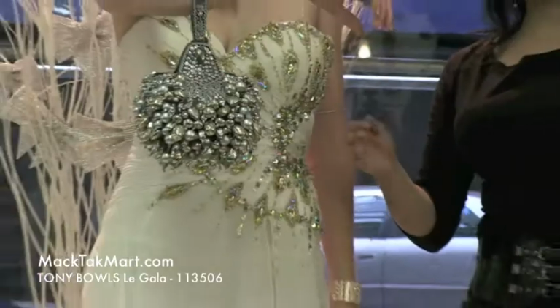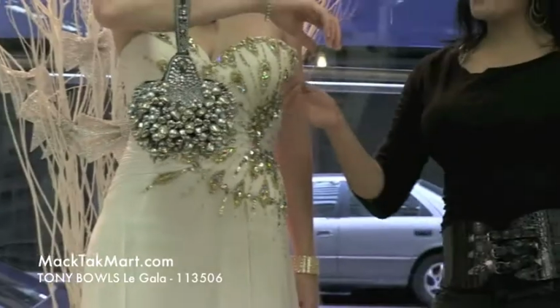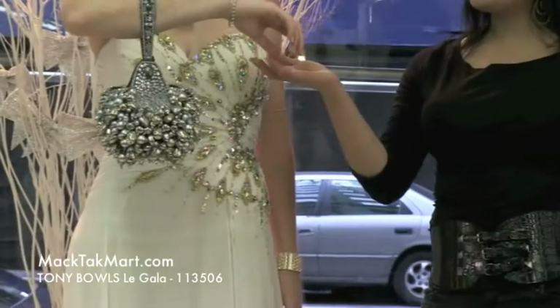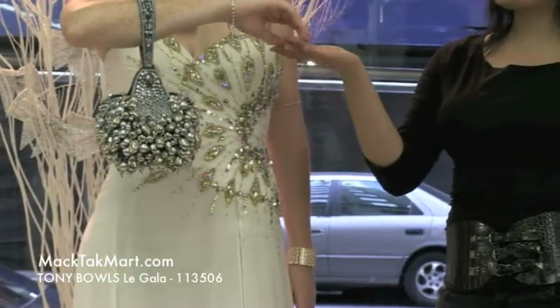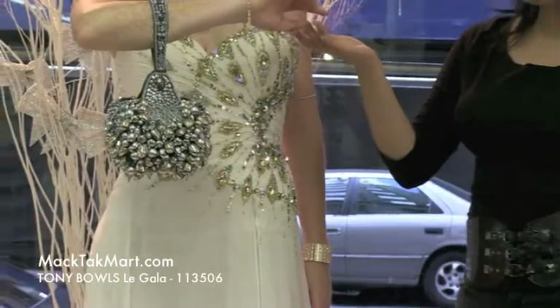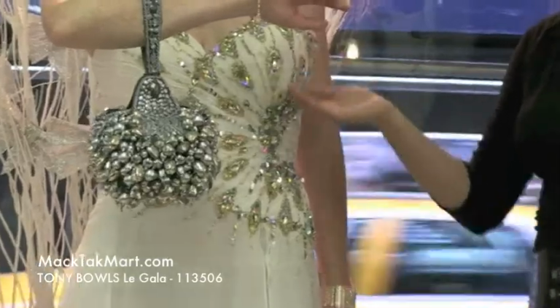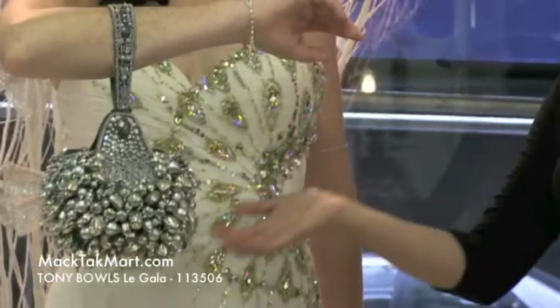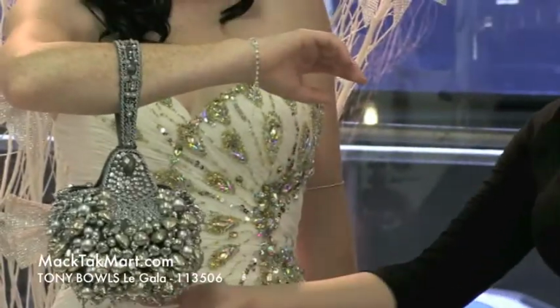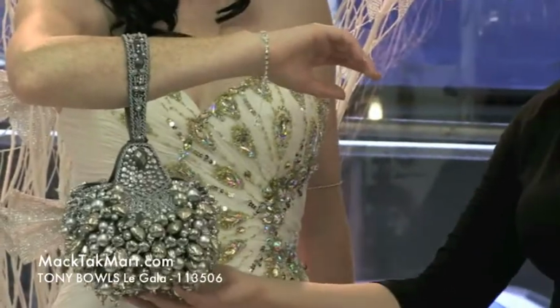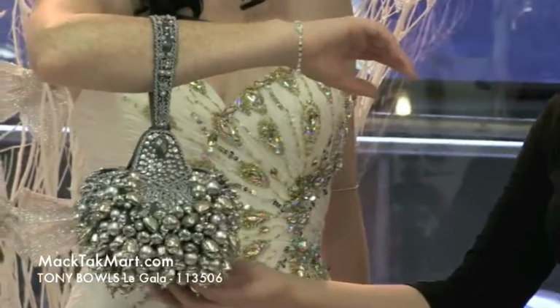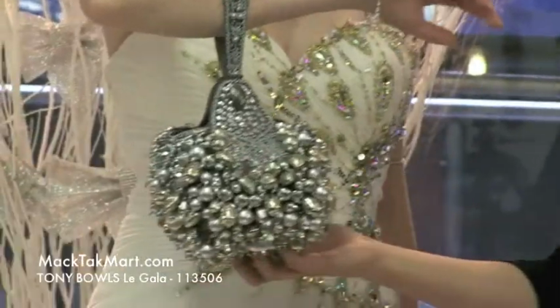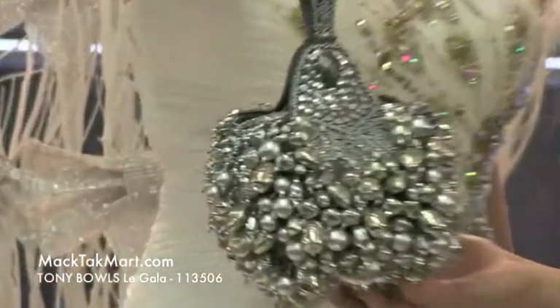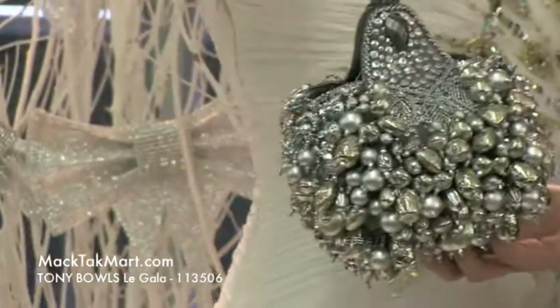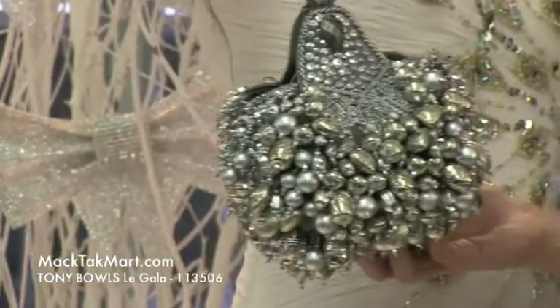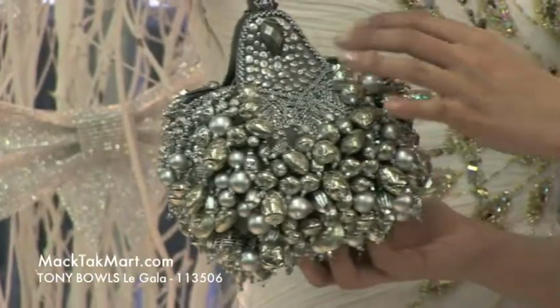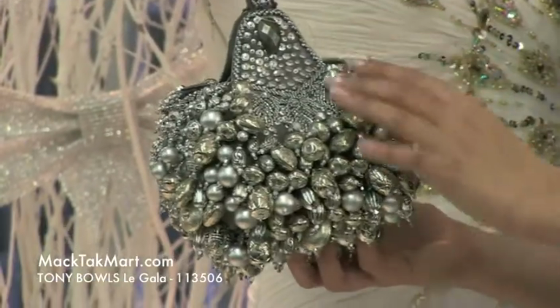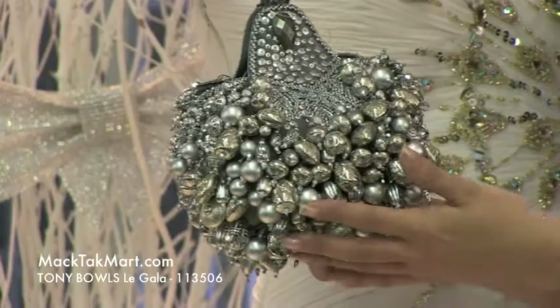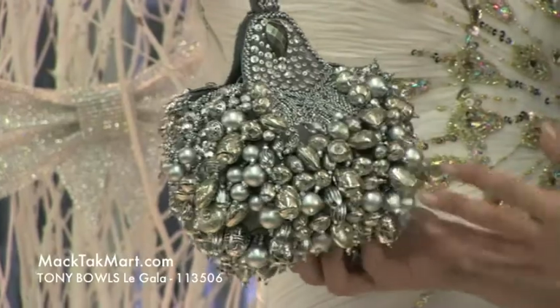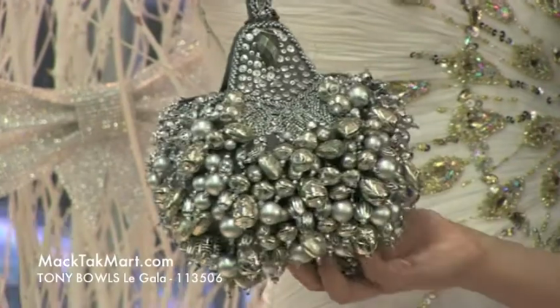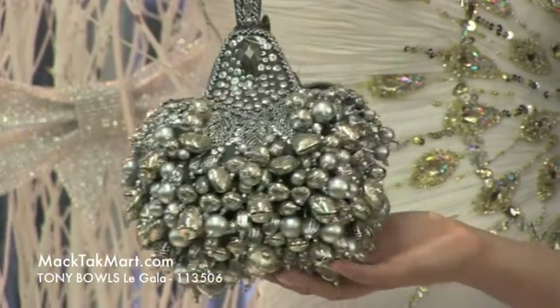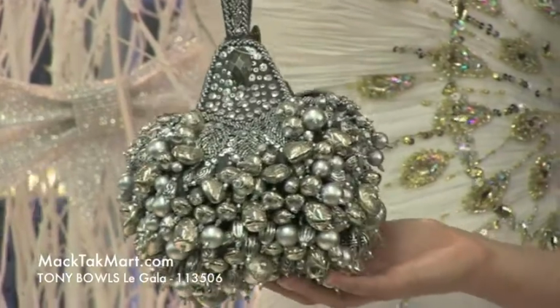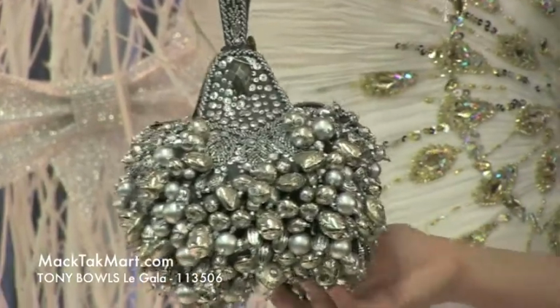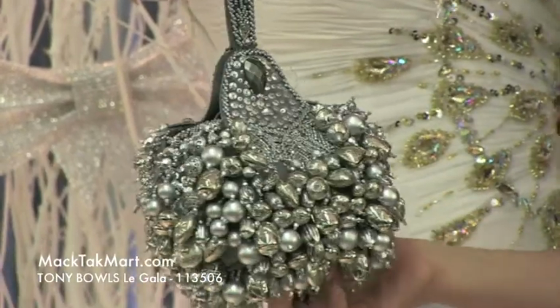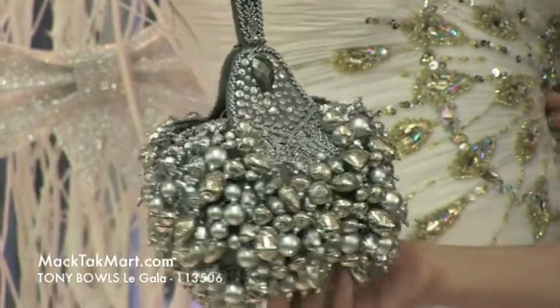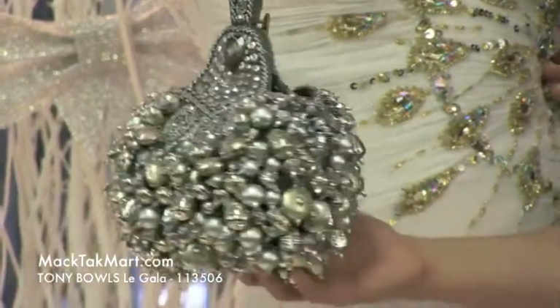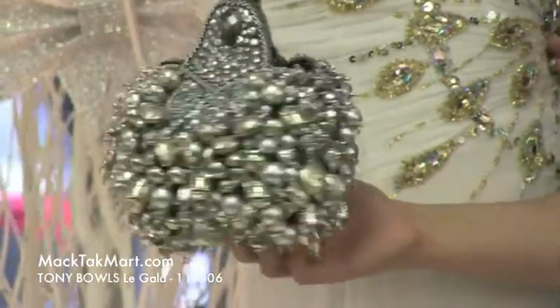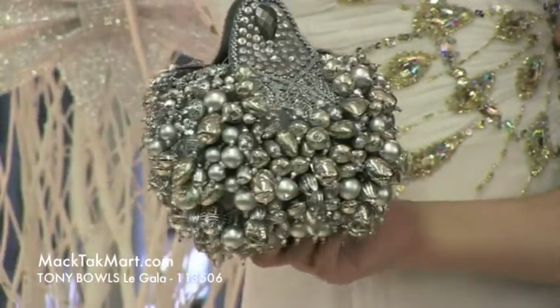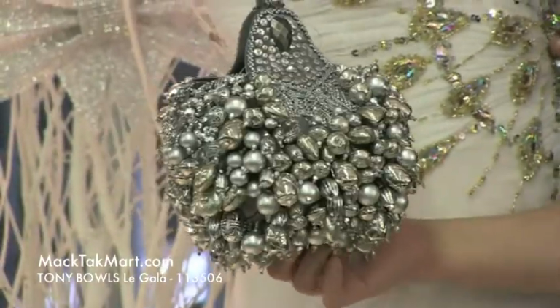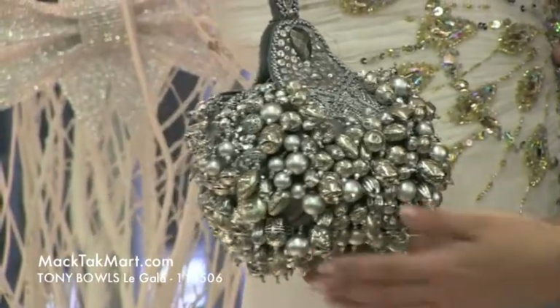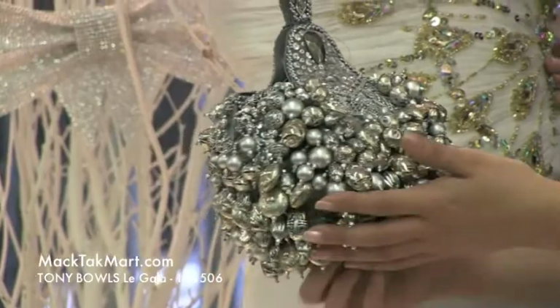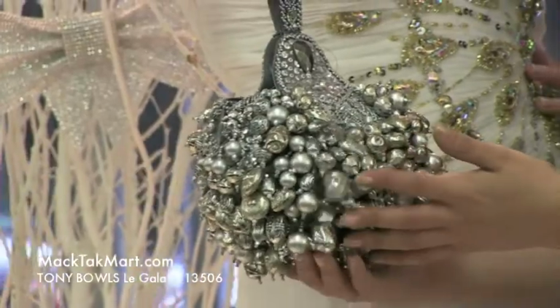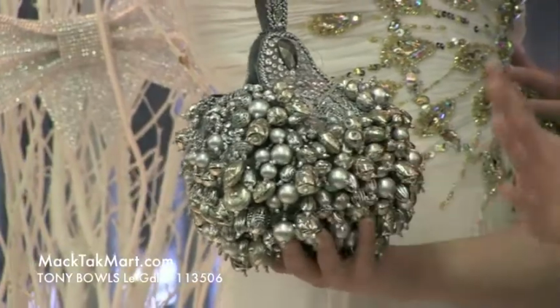Right here on her wrist you can see this beautiful bag from Marie Francaise. This bag is entirely done by hand — it's one of my favorite little pieces. It's available for purchase at mactacmart.com as well.